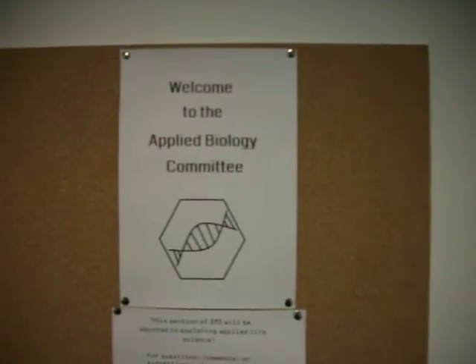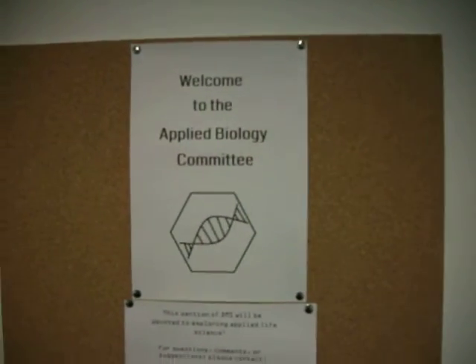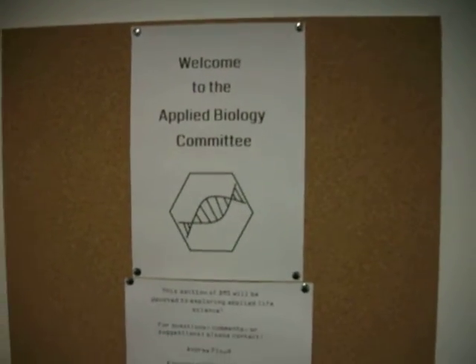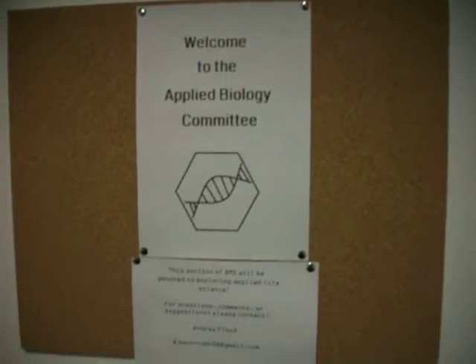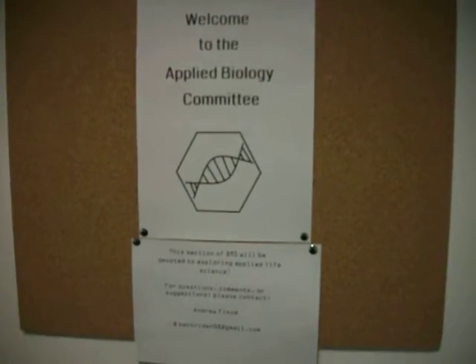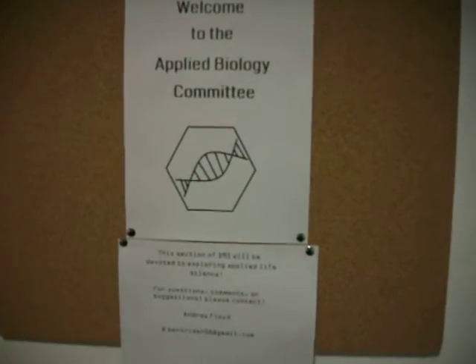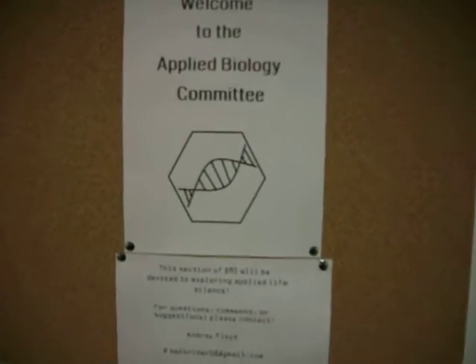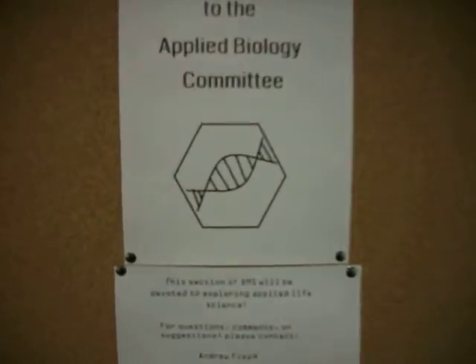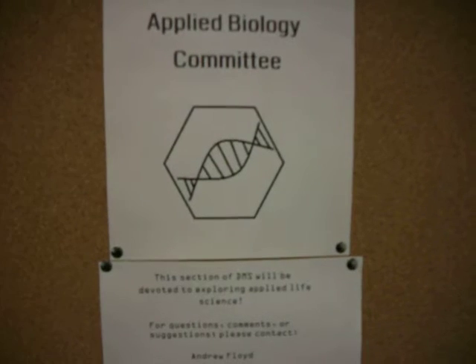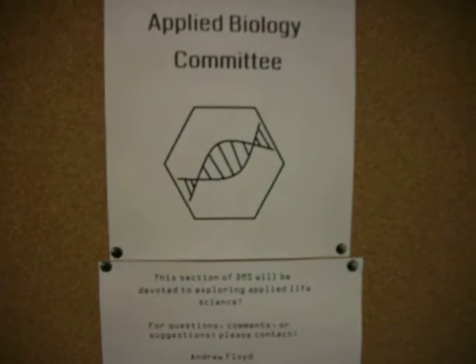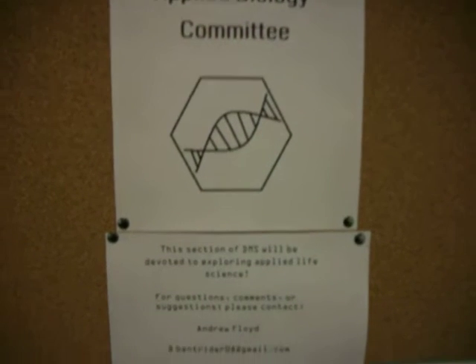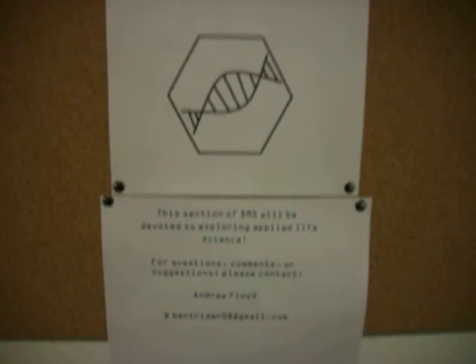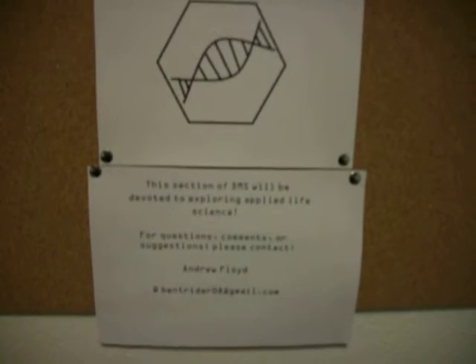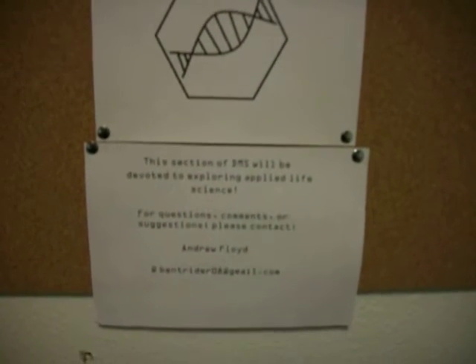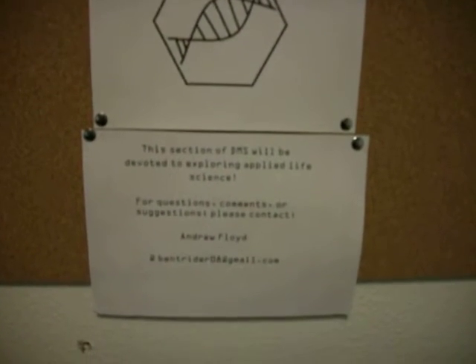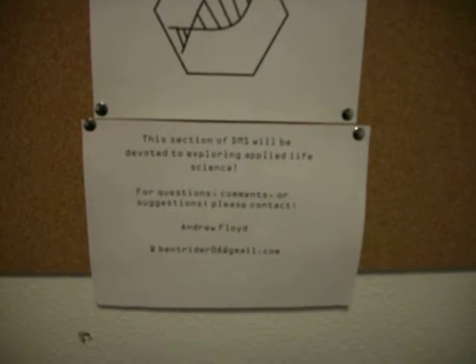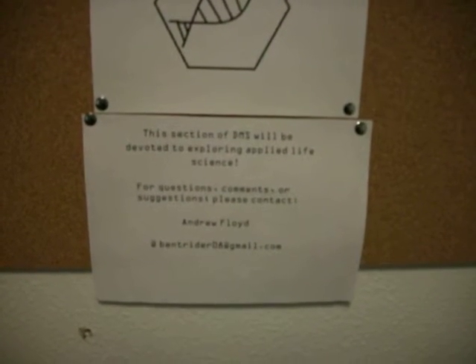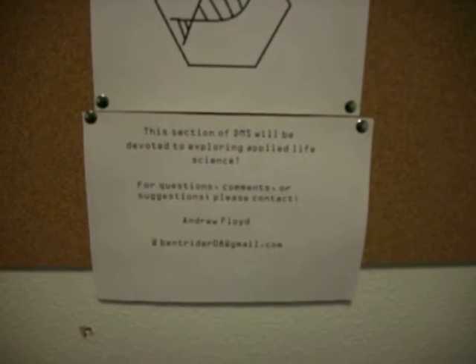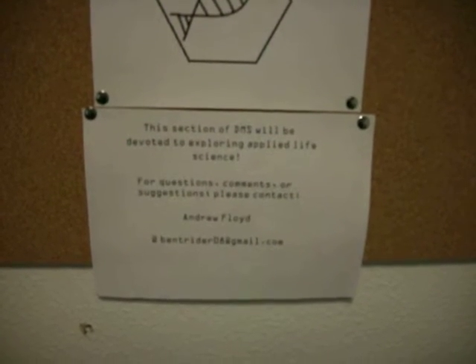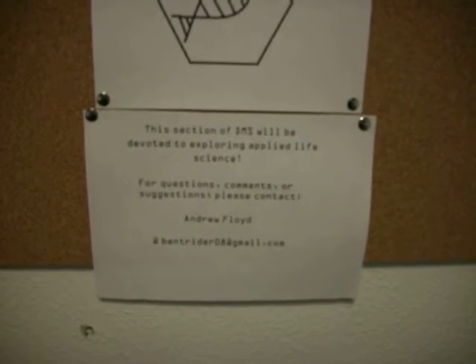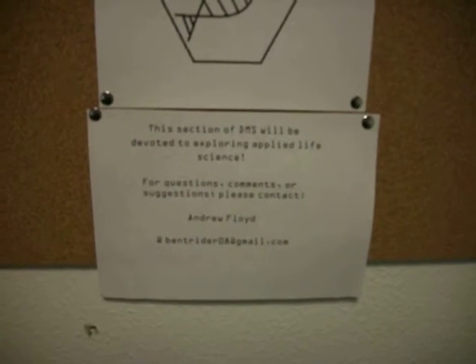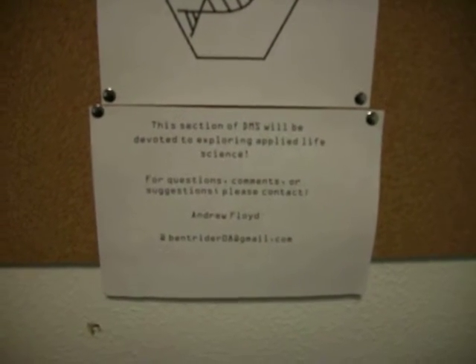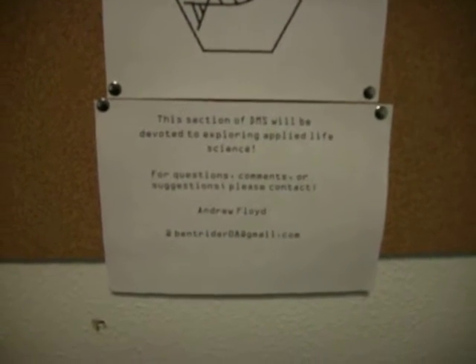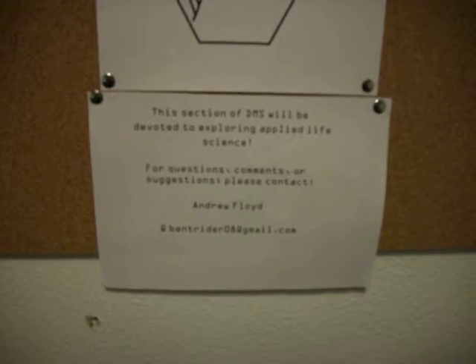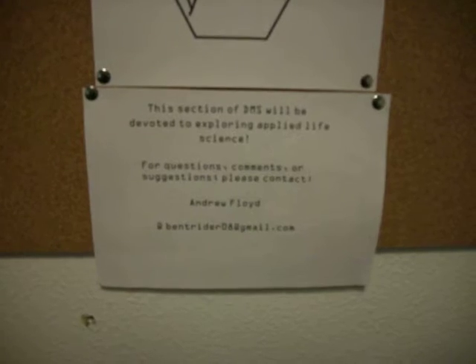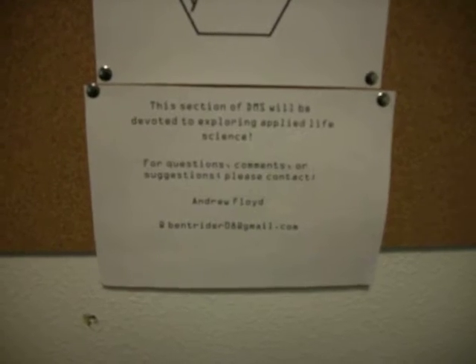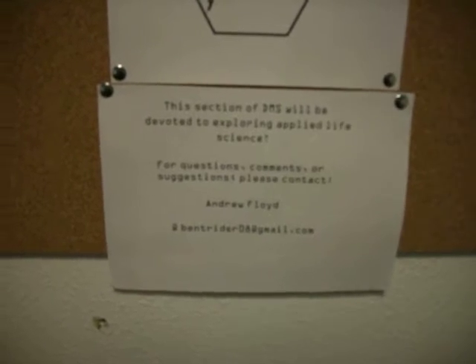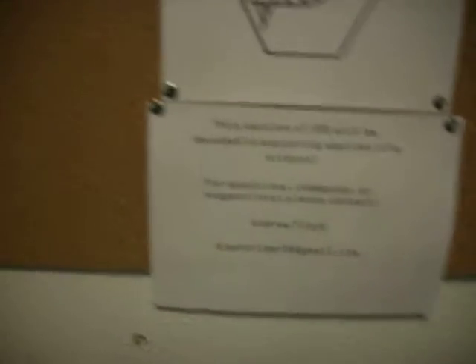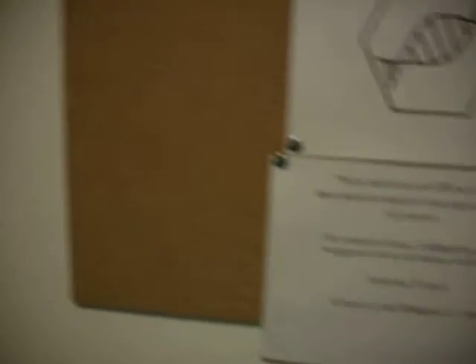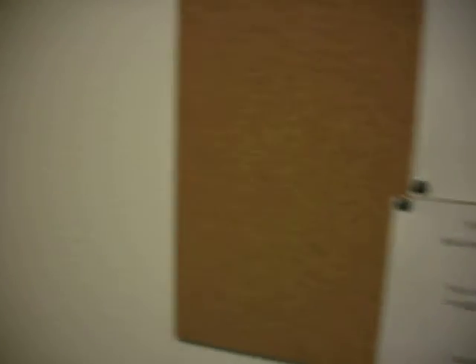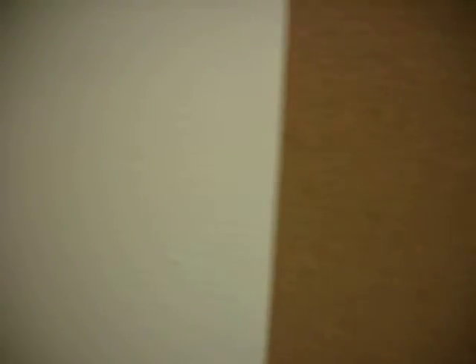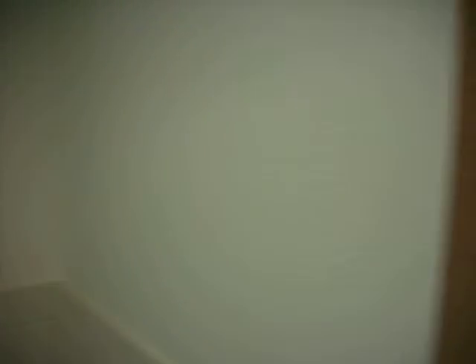Welcome to the Applied Biology Committee with our new logo — isn't that awesome? This section of the DMS will be devoted to exploring applied life science. I'm Andrew Floyd, that's me.